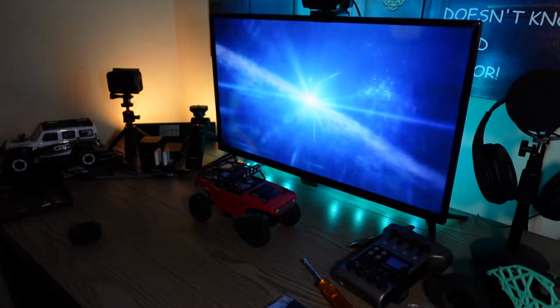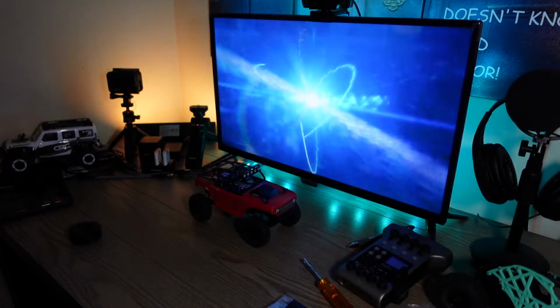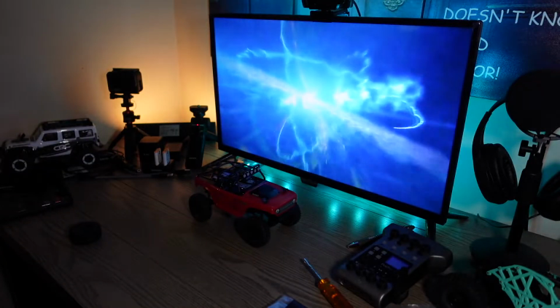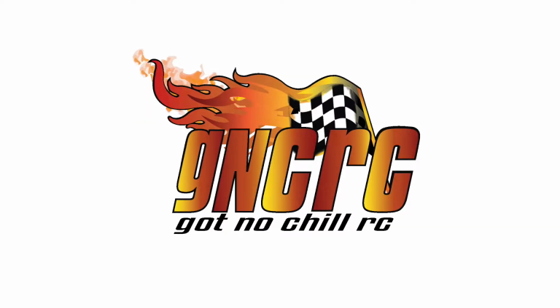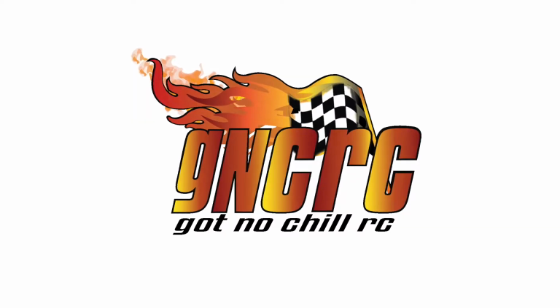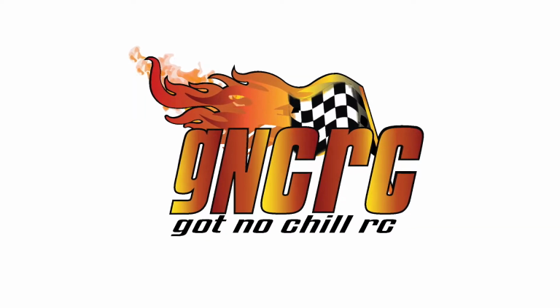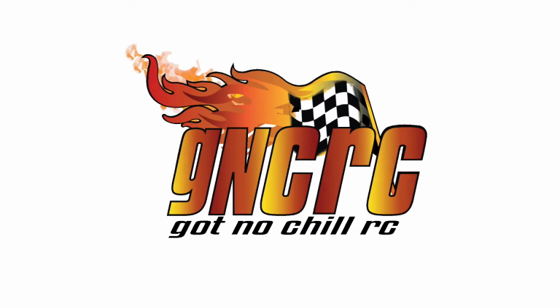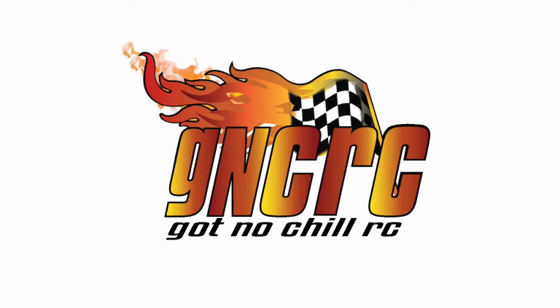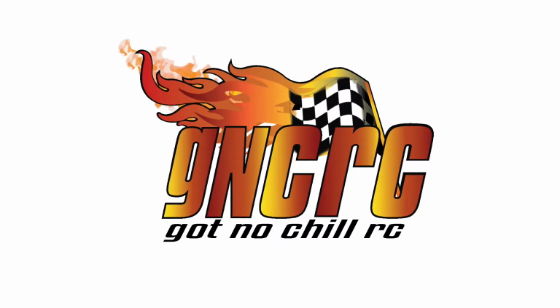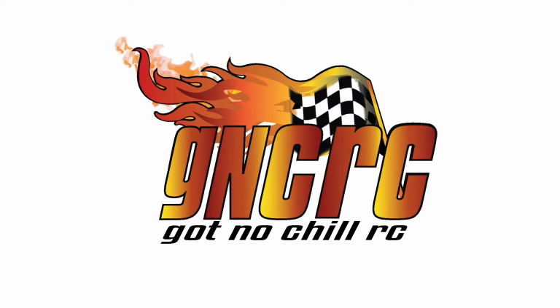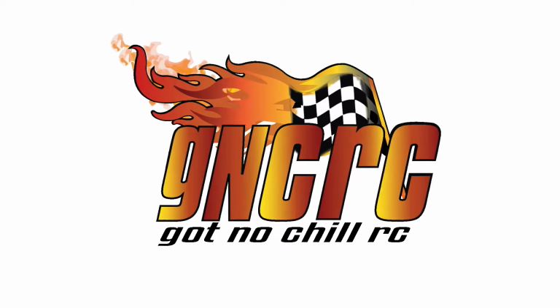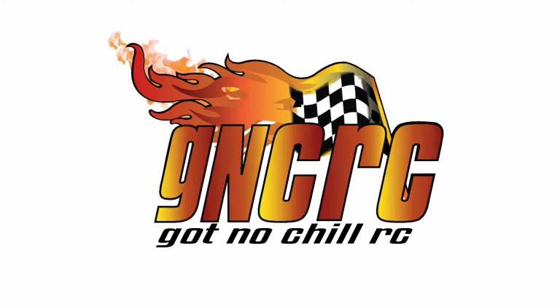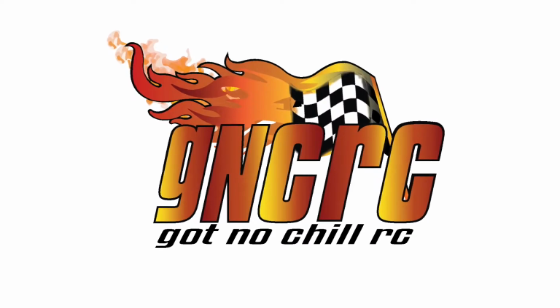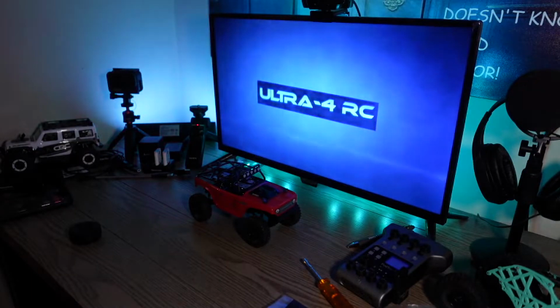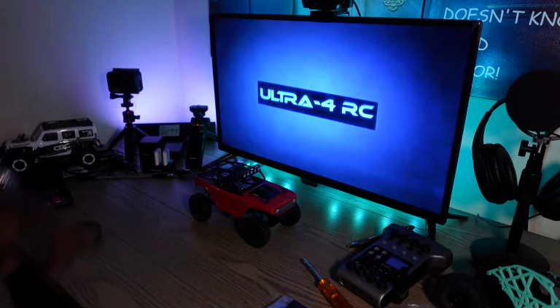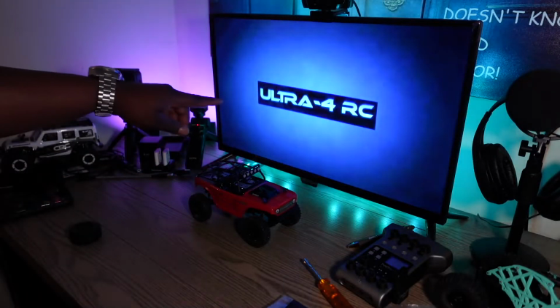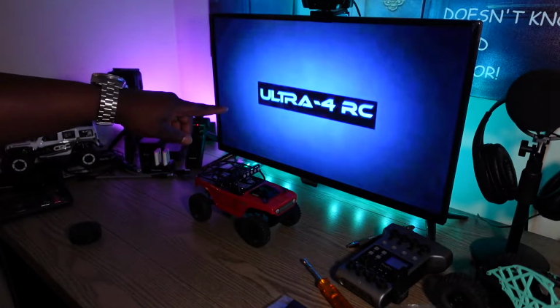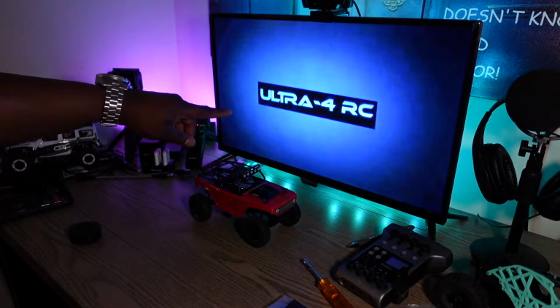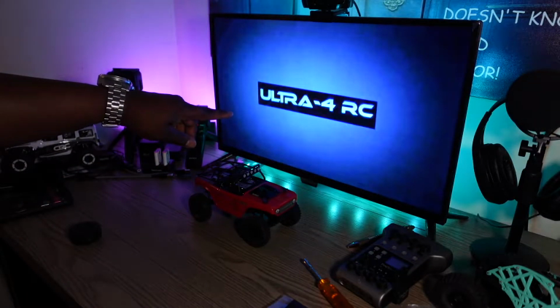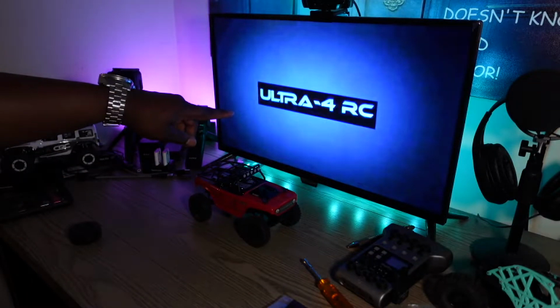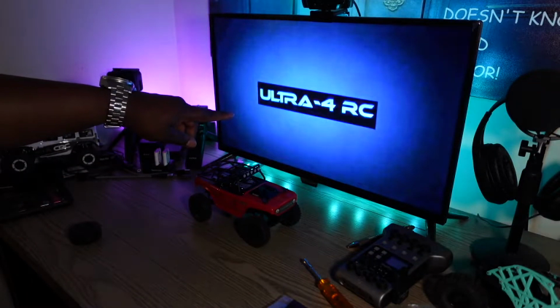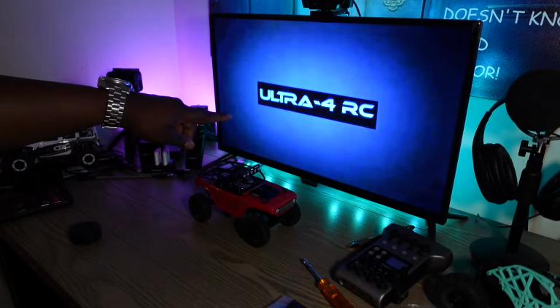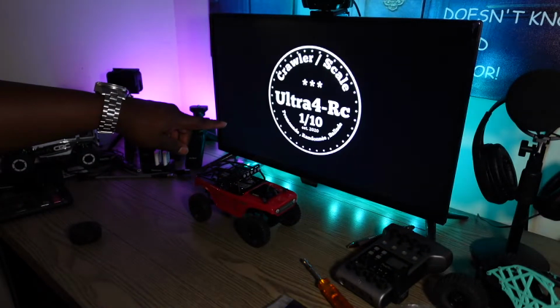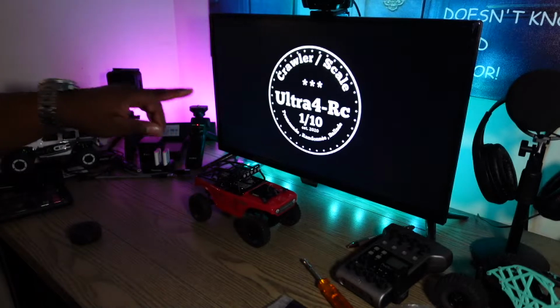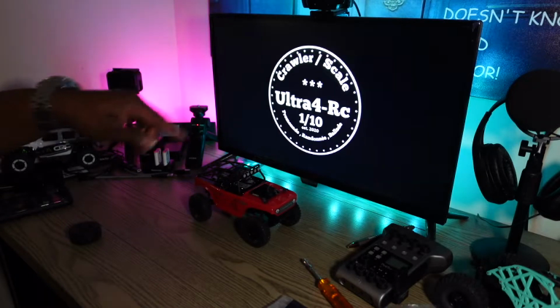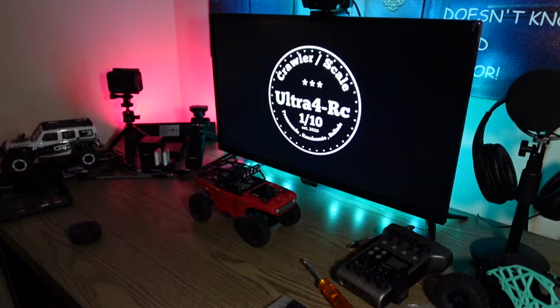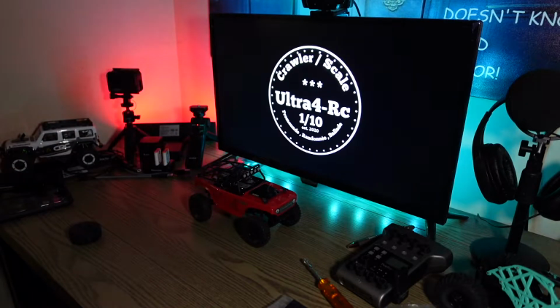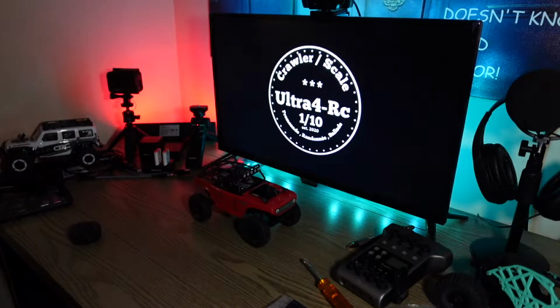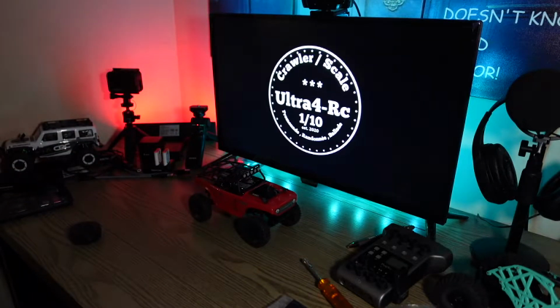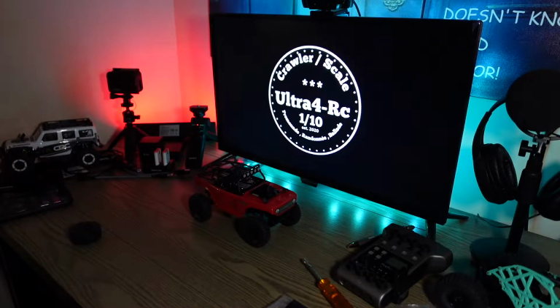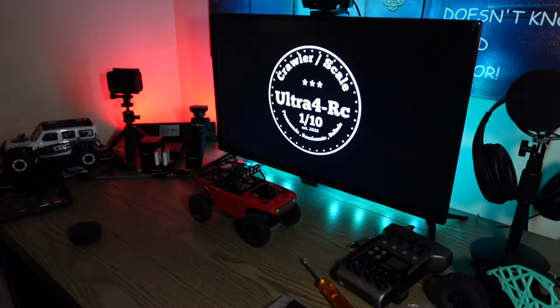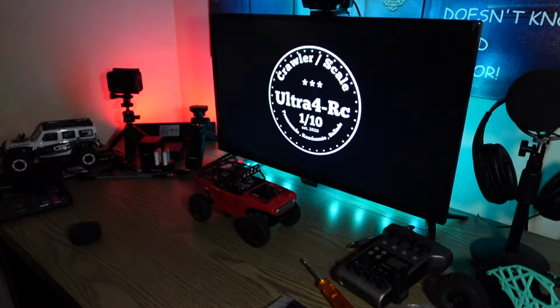What's up gang, GNC RC back once again with another video. First I want to start this video off by saying, guys make sure you go and subscribe to Ultra4RC. Ultra4RC has some really cool videos on their channel.